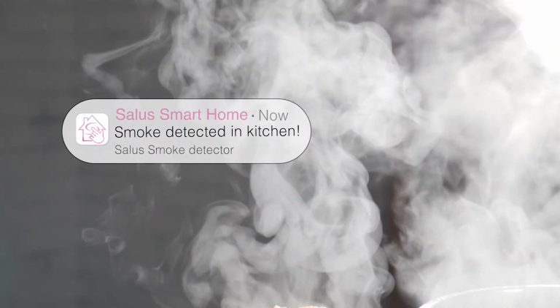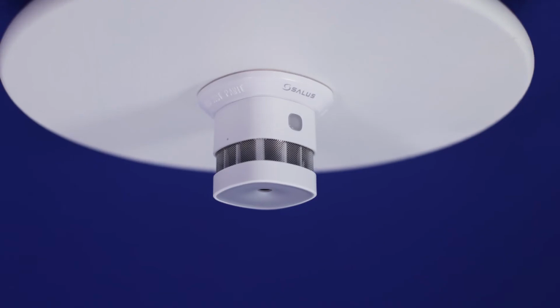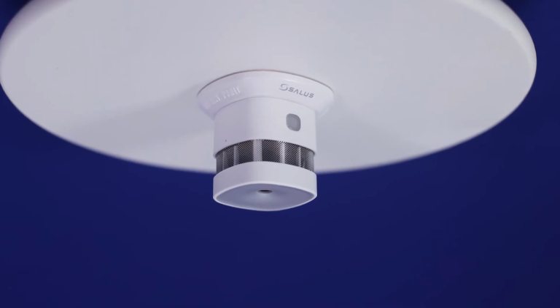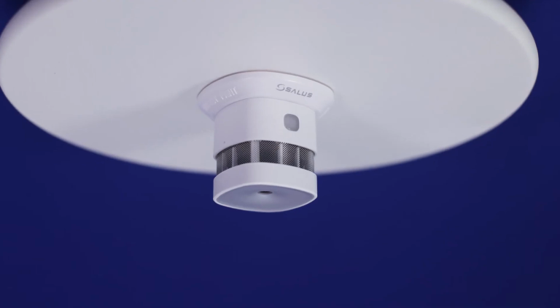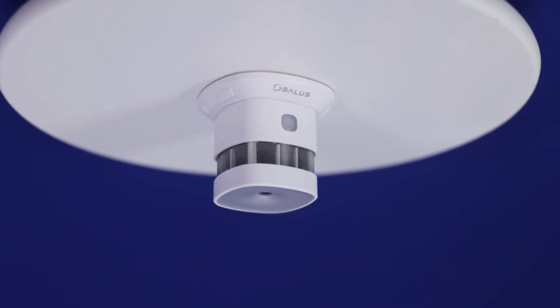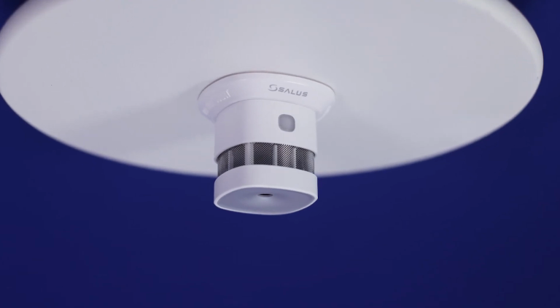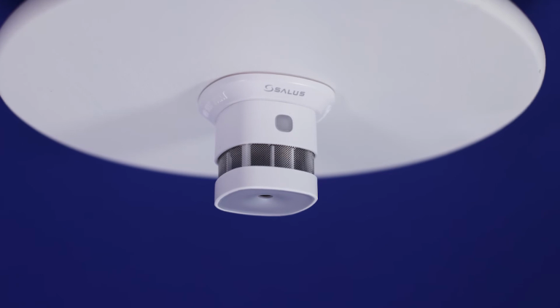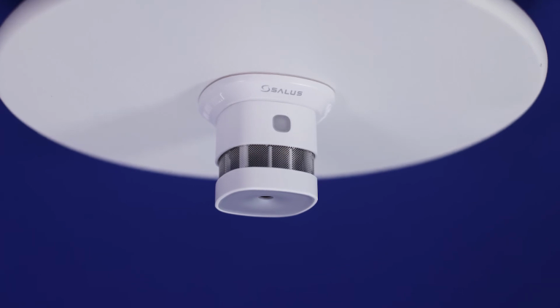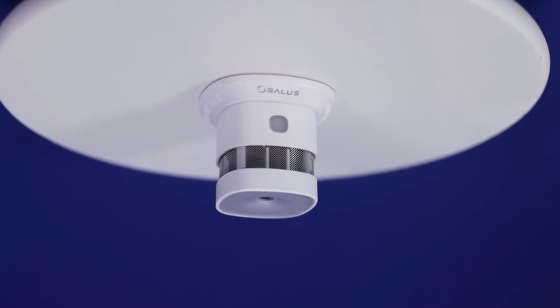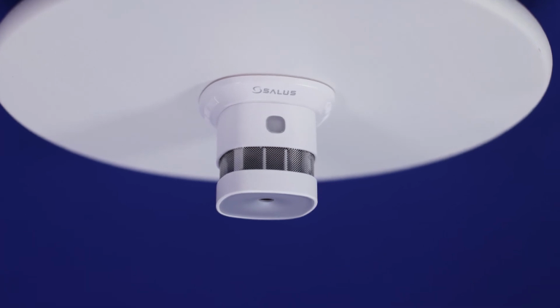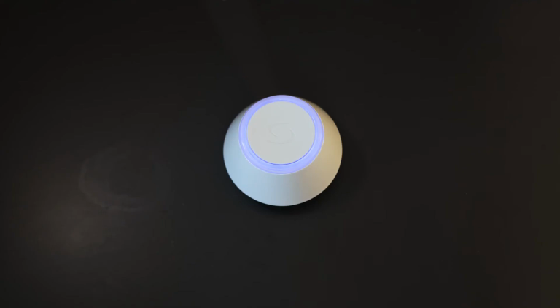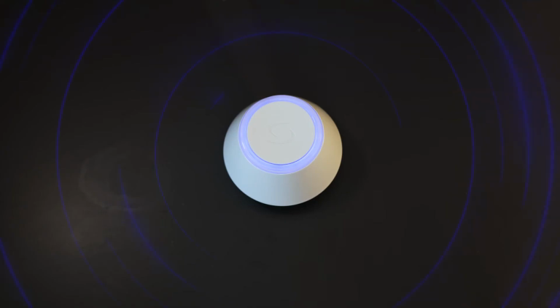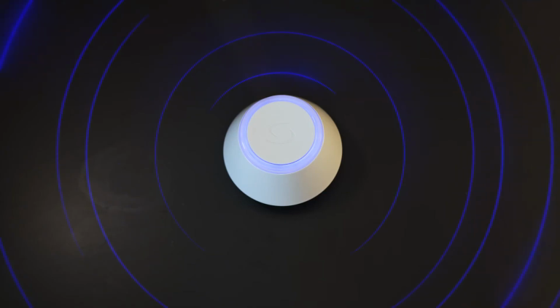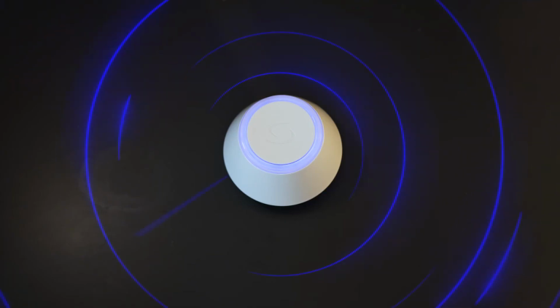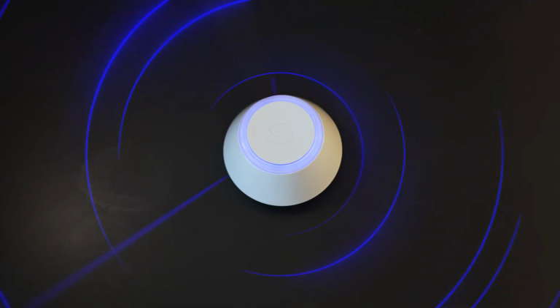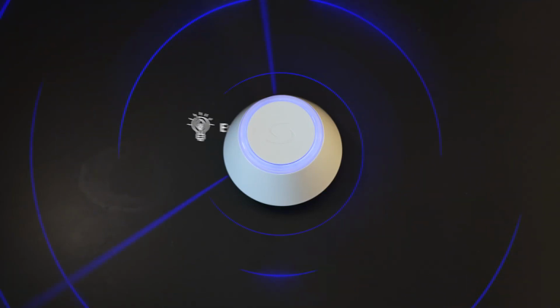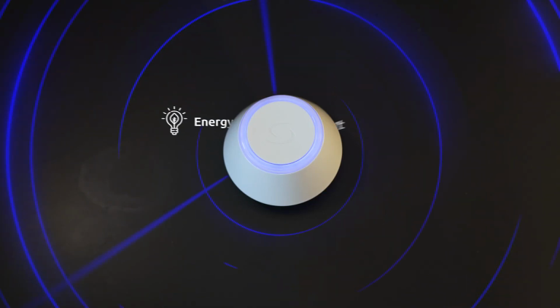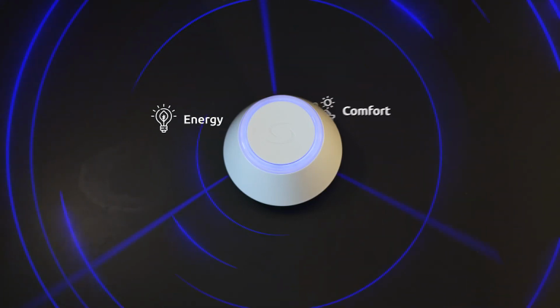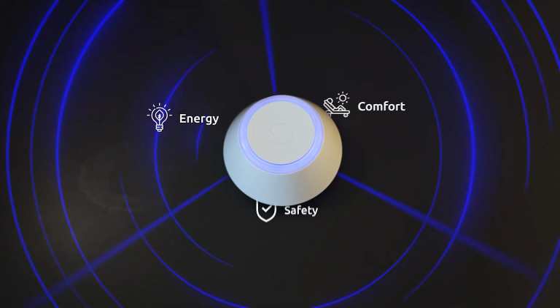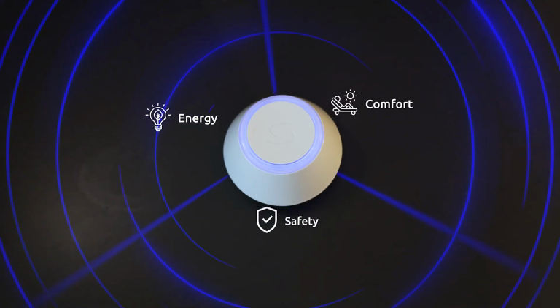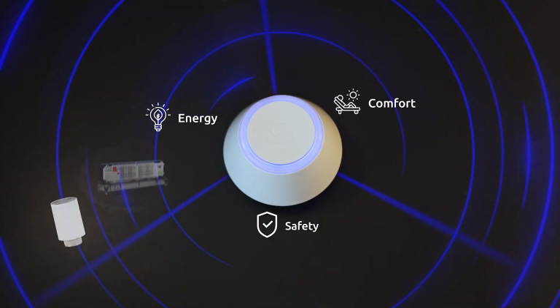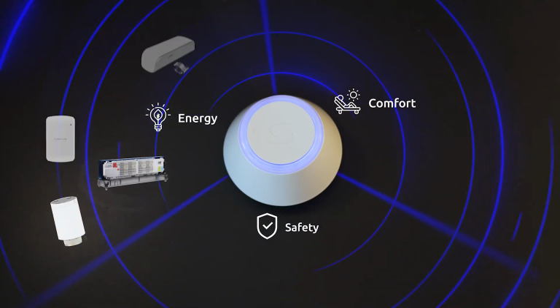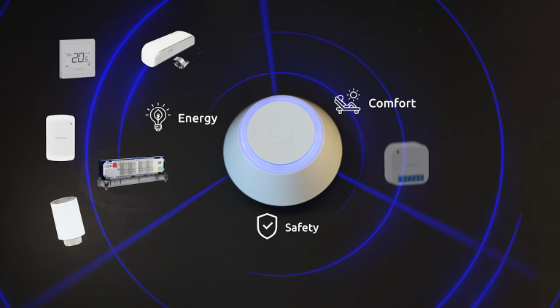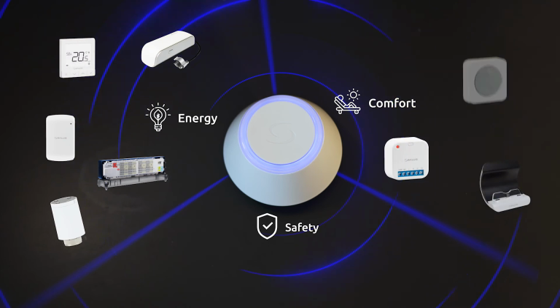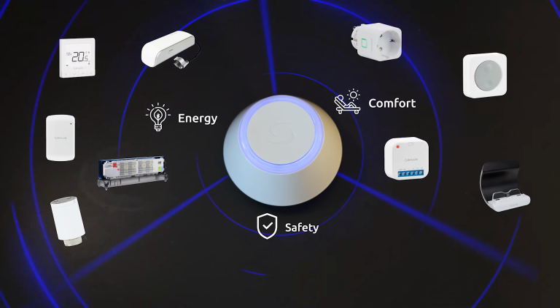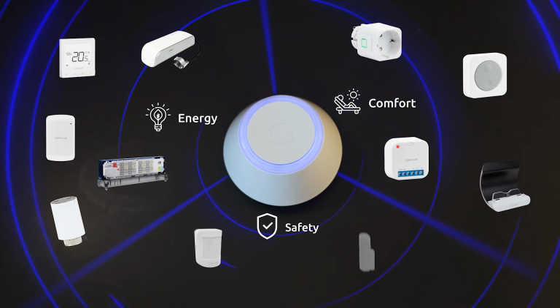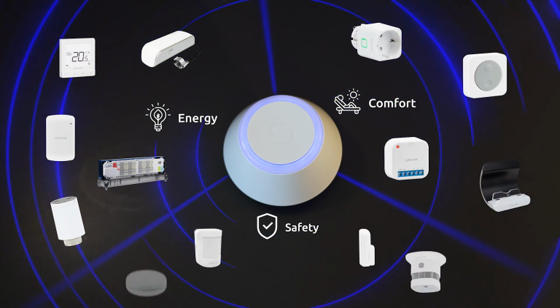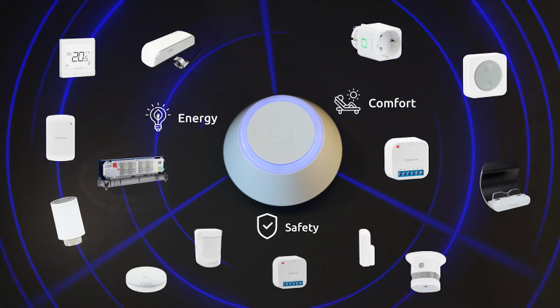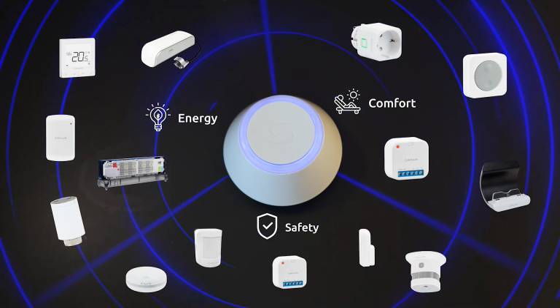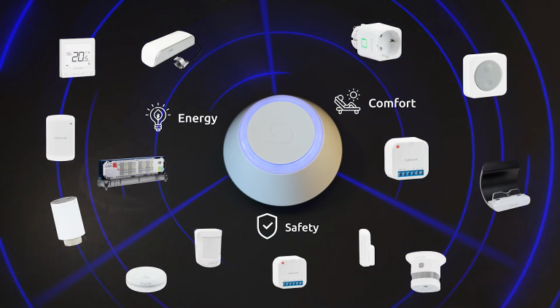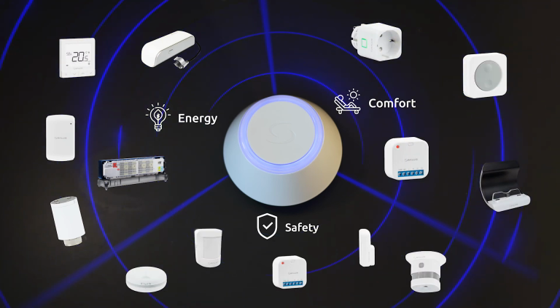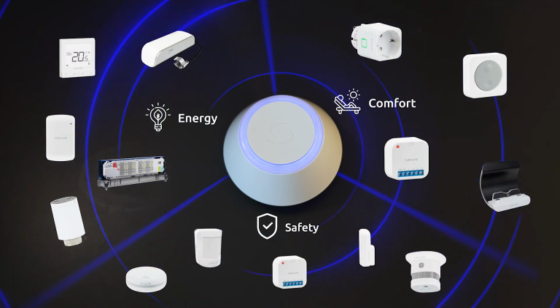The SD600 smoke detector is part of our comprehensive suite of Sallis smart home products that bring efficient energy management, comfort and safety to your home.